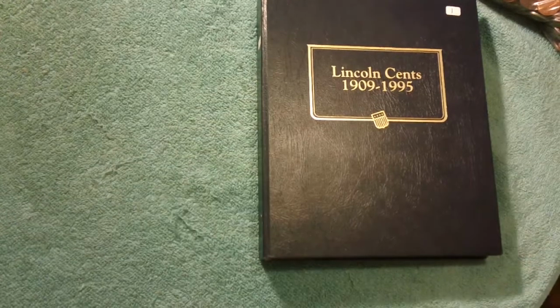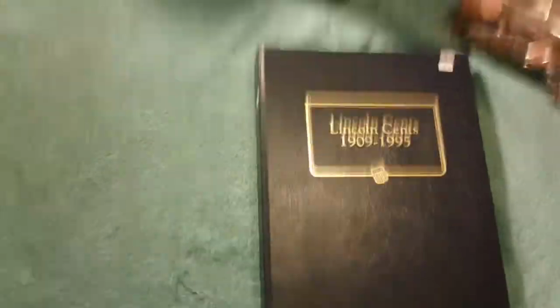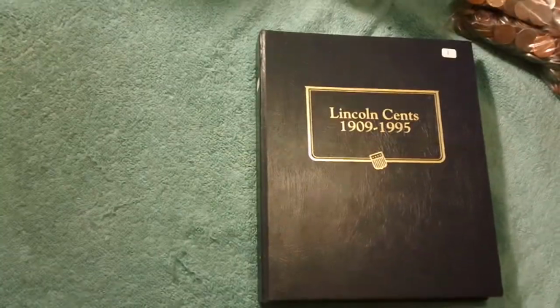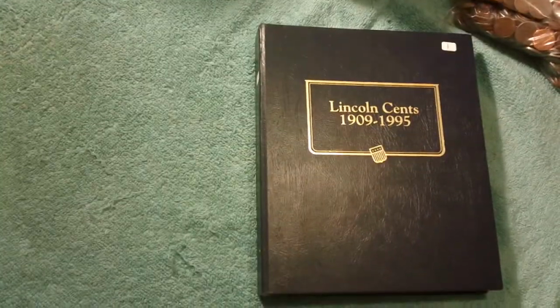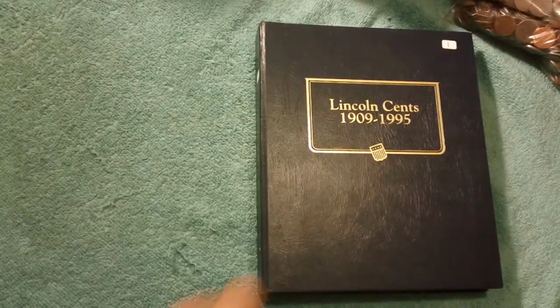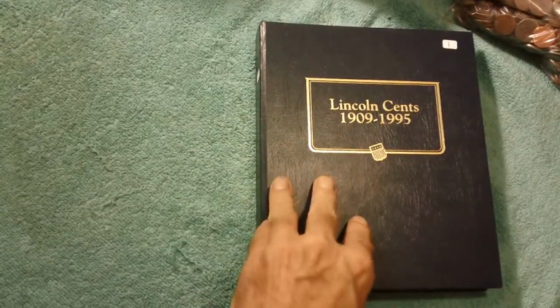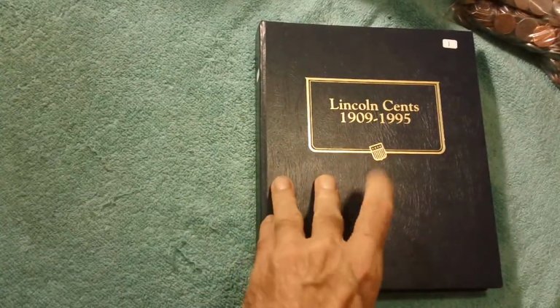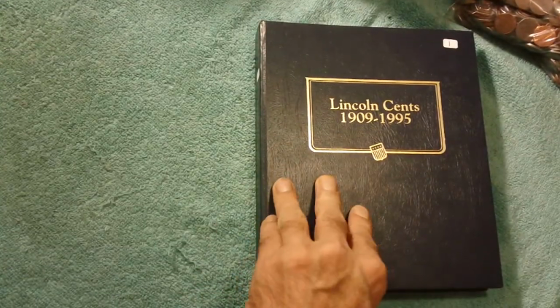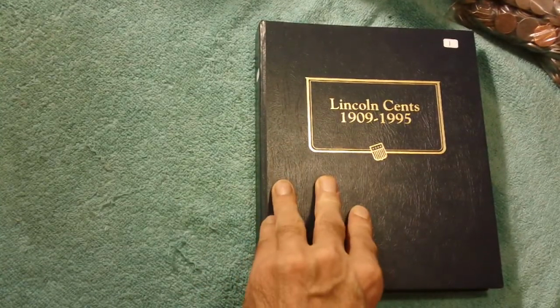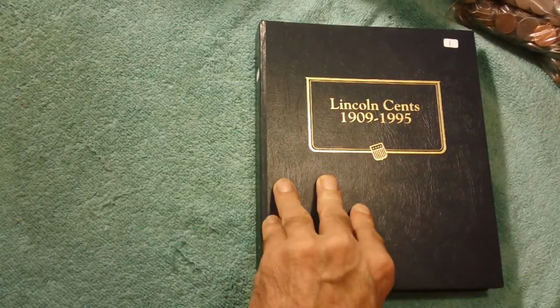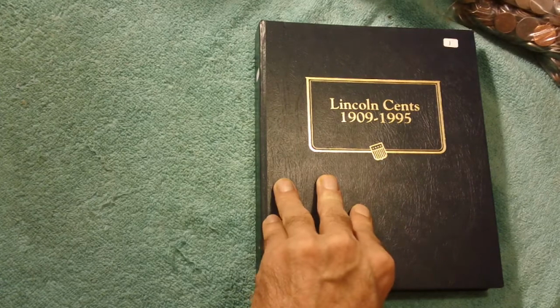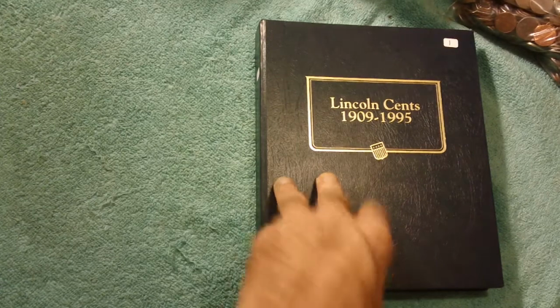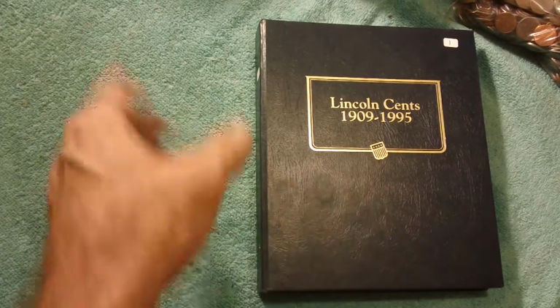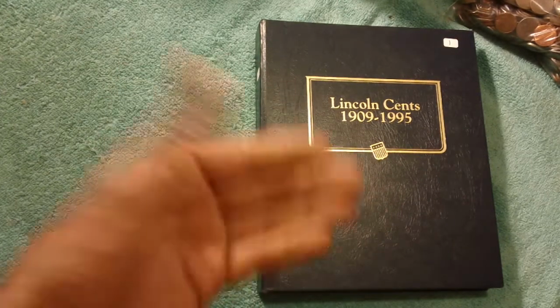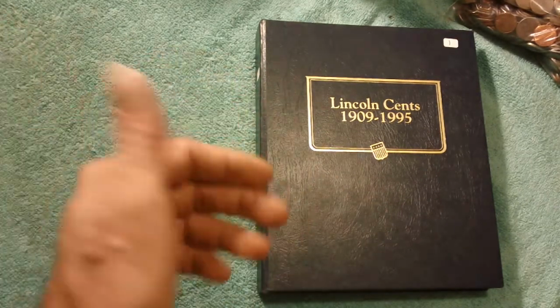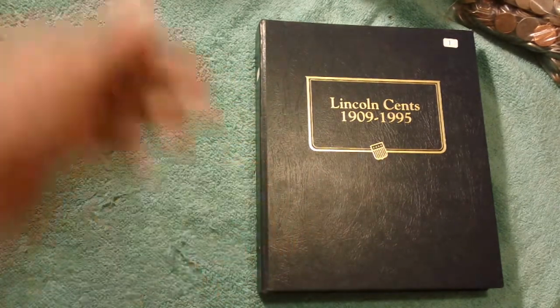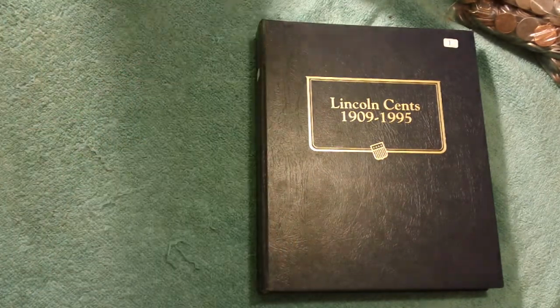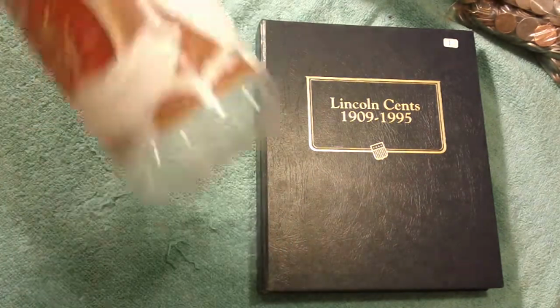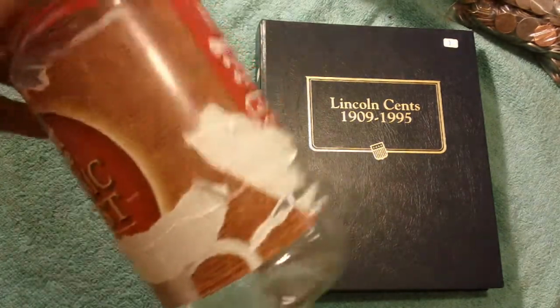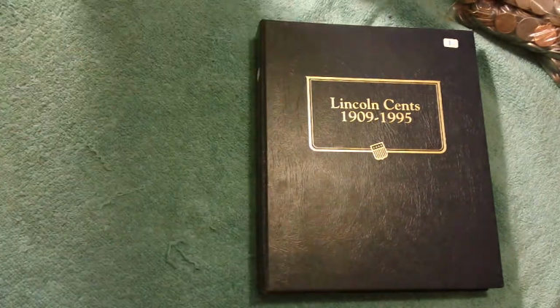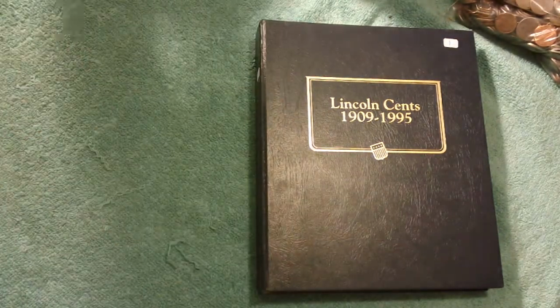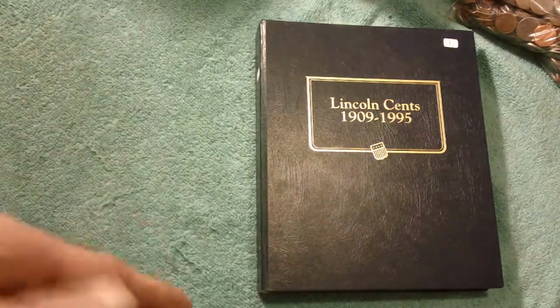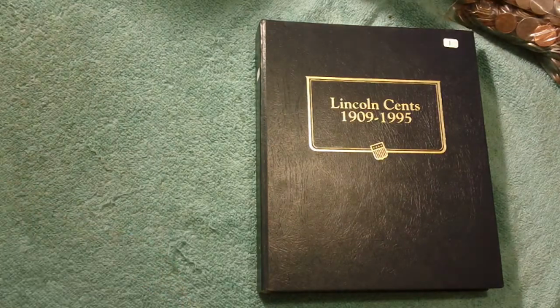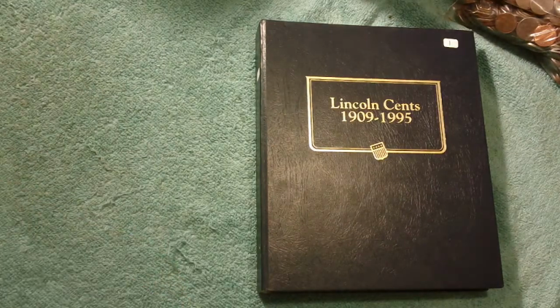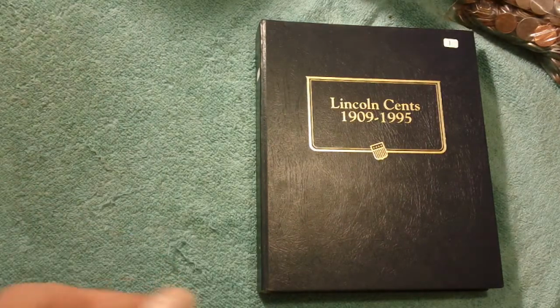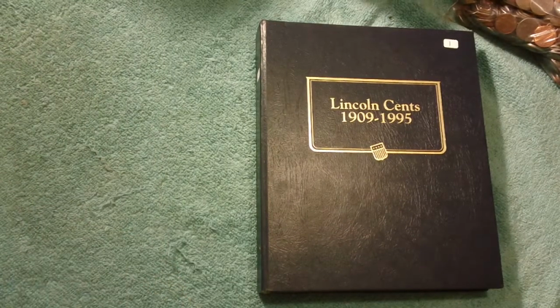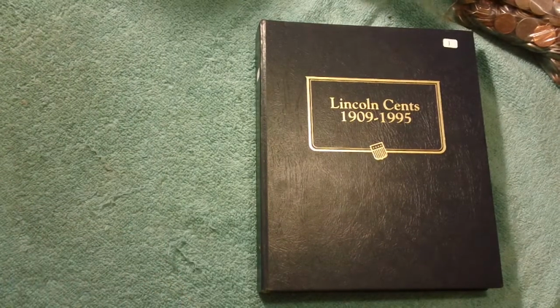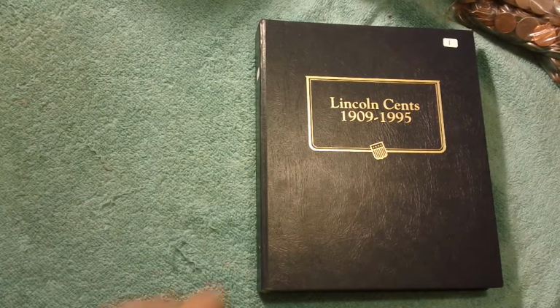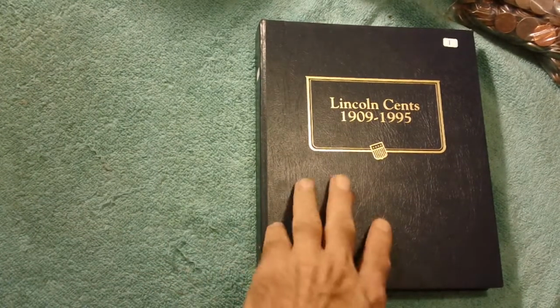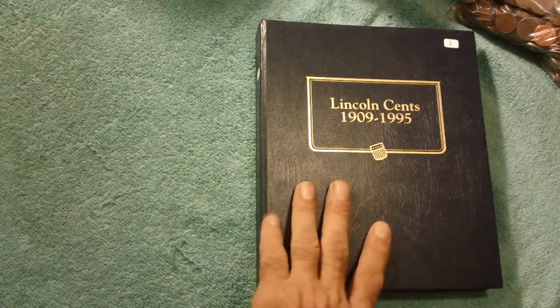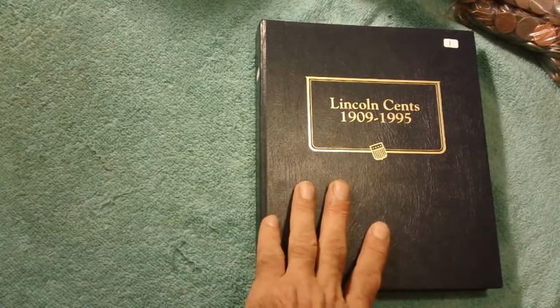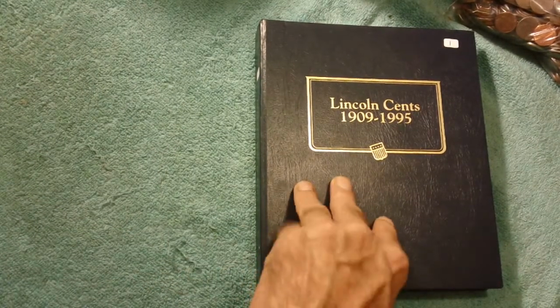Let's look at different ways to collect coins. Some people keep their coins in a coffee jar — here's one right here. They throw them in a cigar box. But if you want to get serious, you can pick a method.